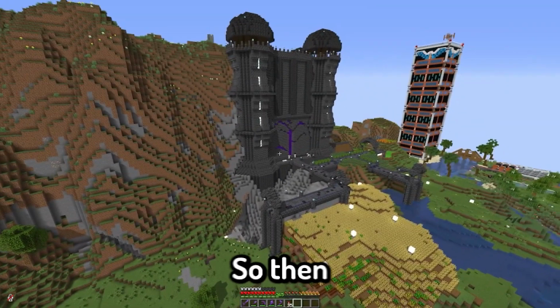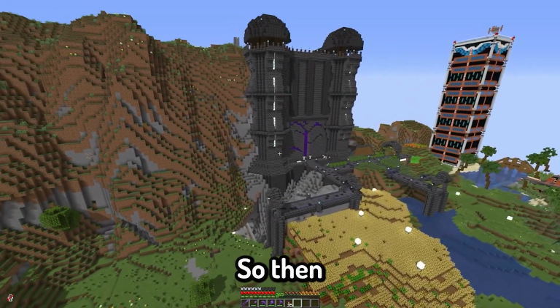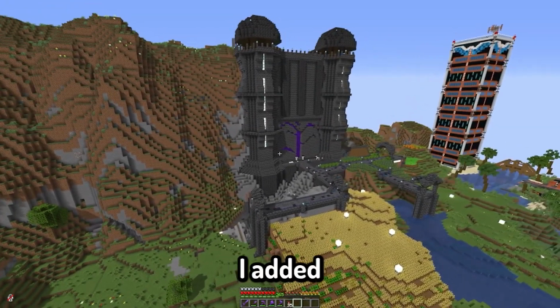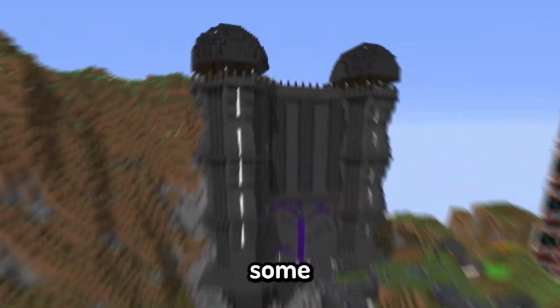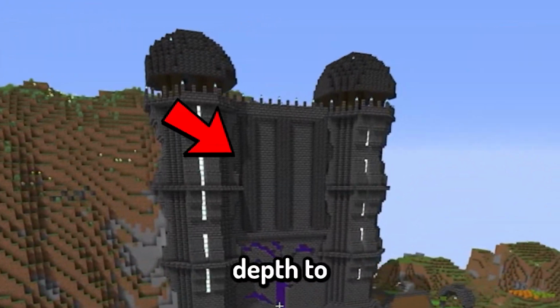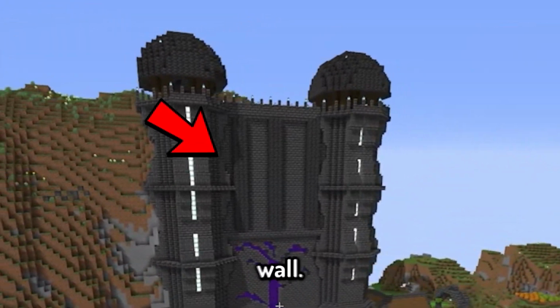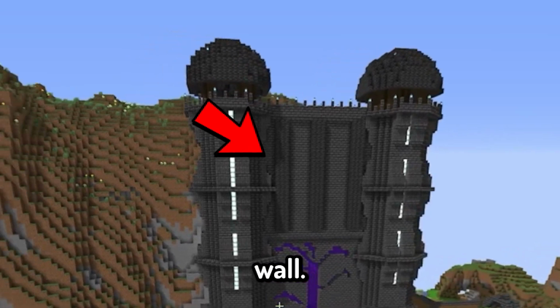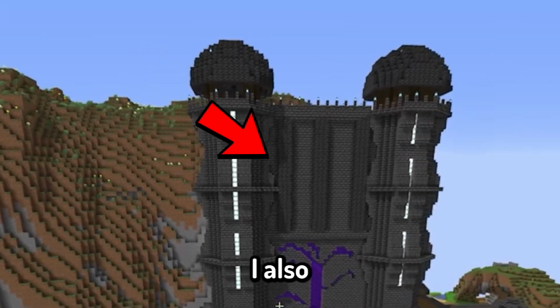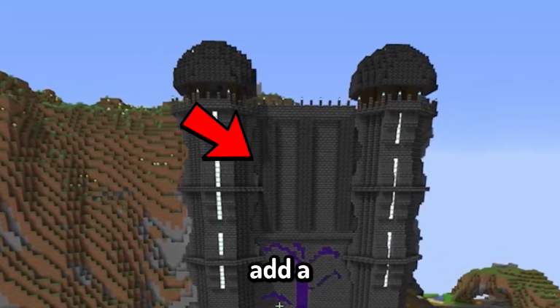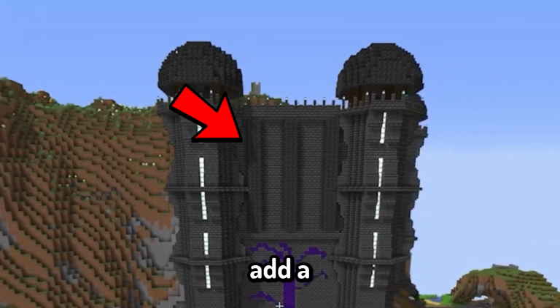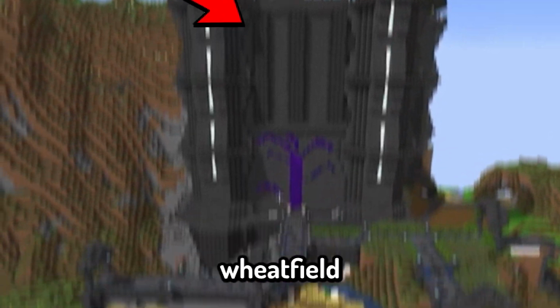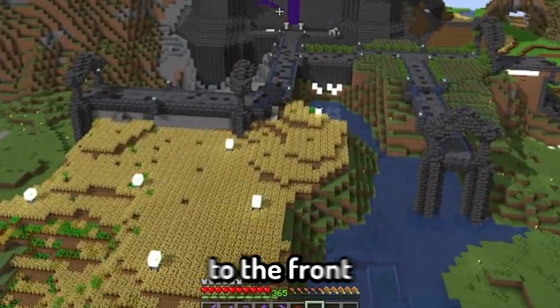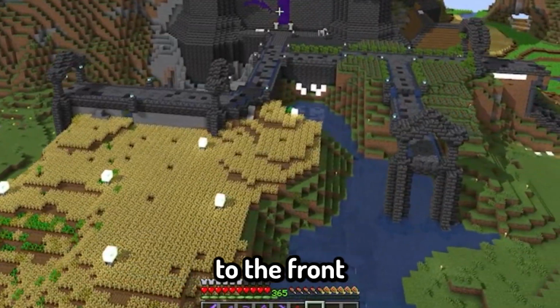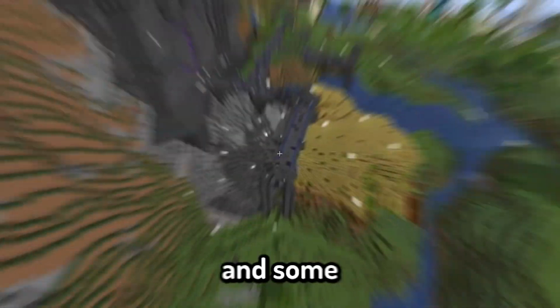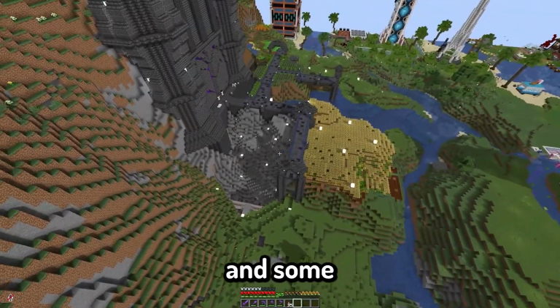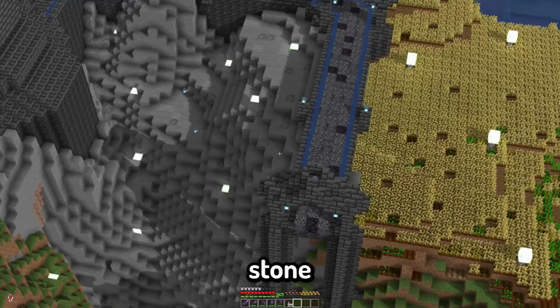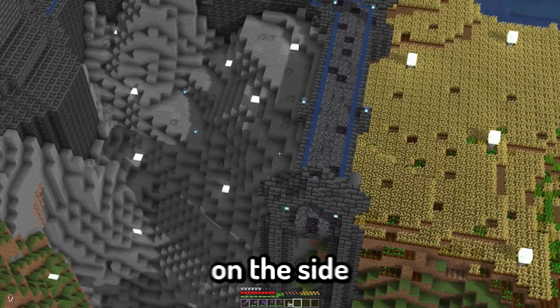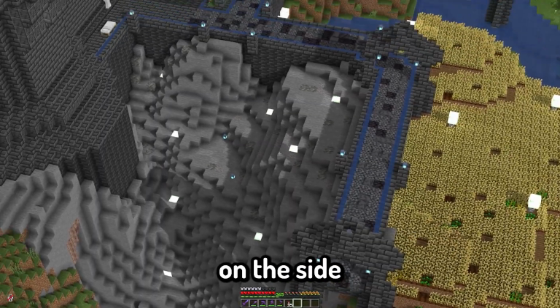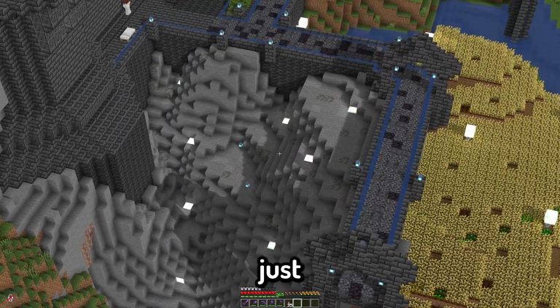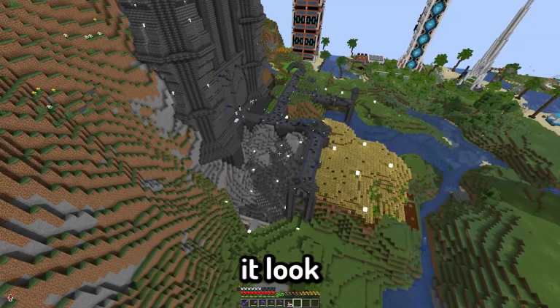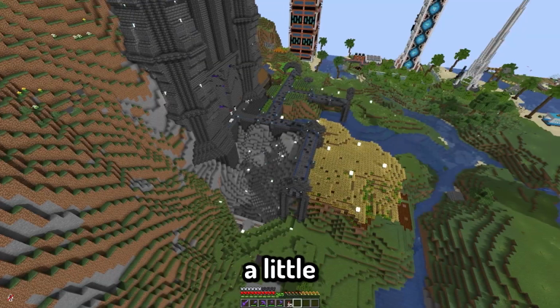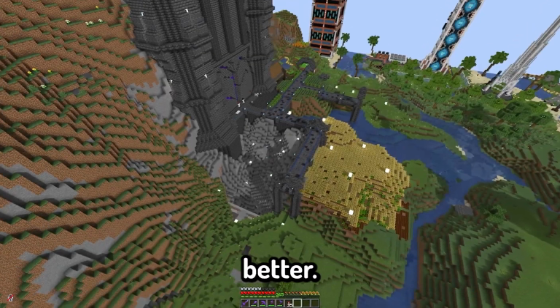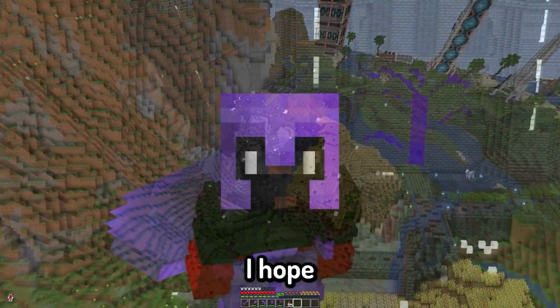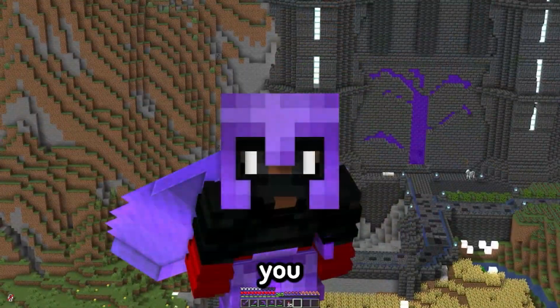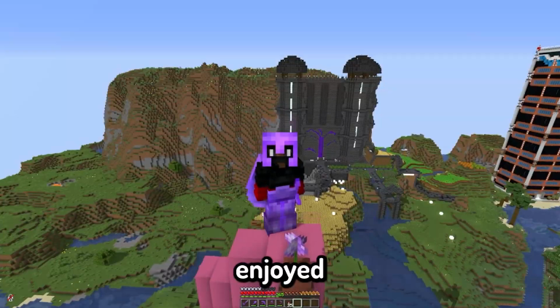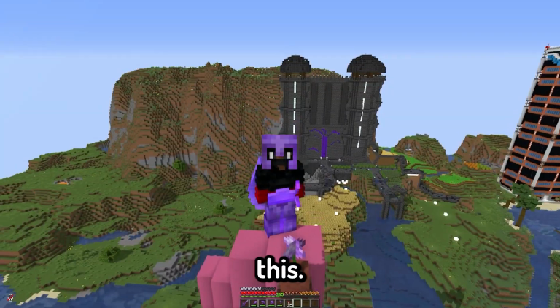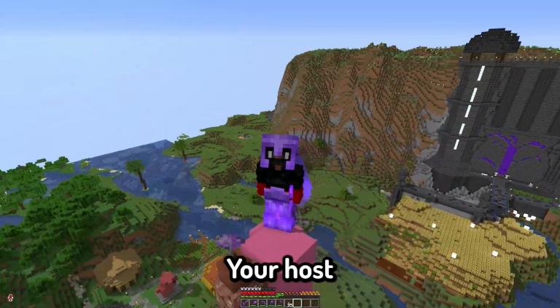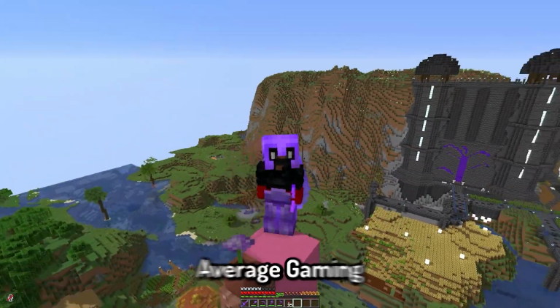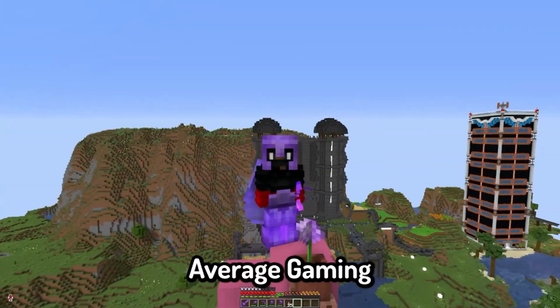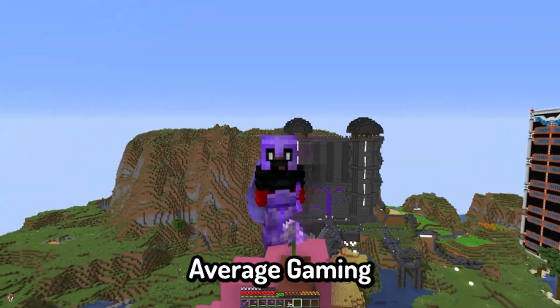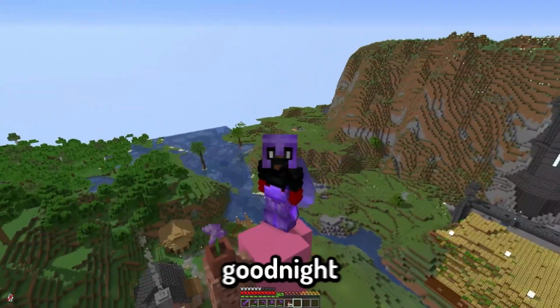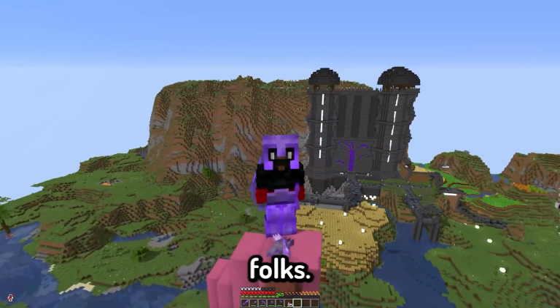Then I added some depth to this wall. I also added a wheat field to the front and some stone on the side just to make it look a little better. I hope you enjoy. This is your host, Average Gaming. Good night, folks.